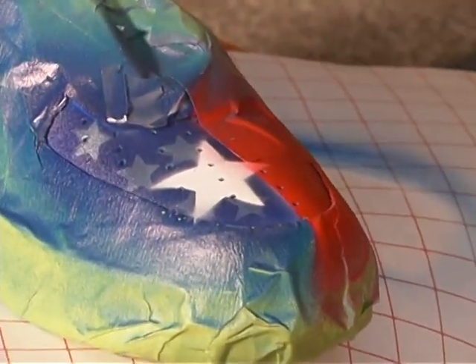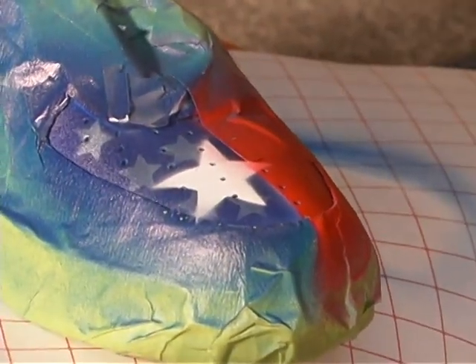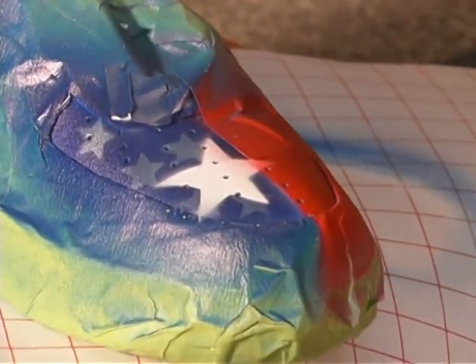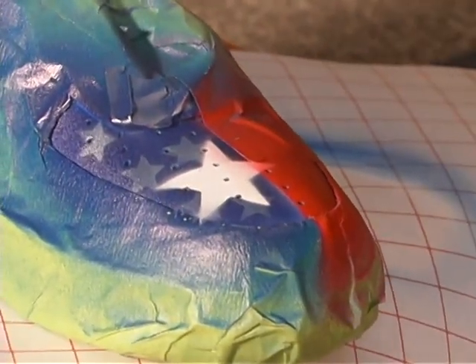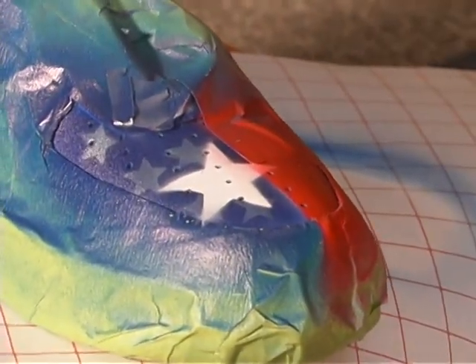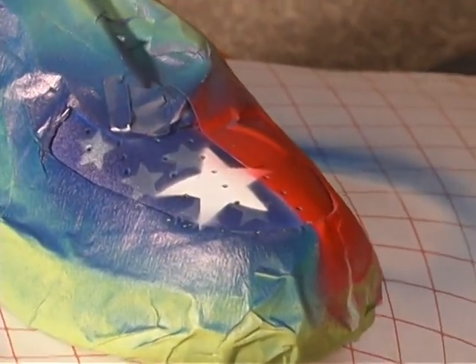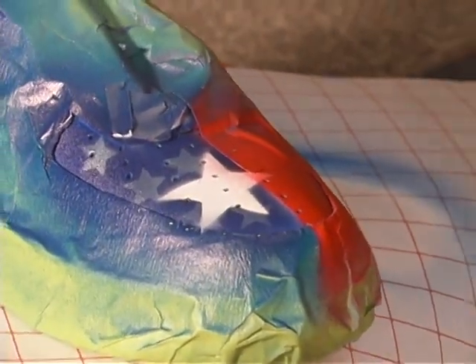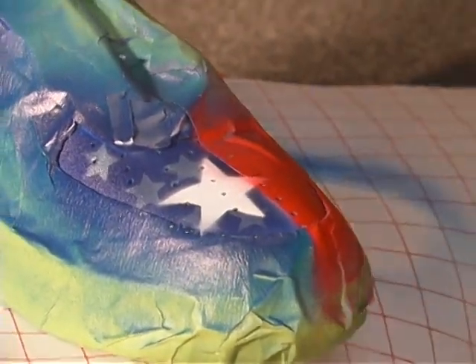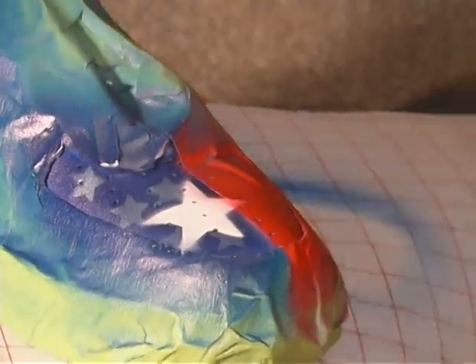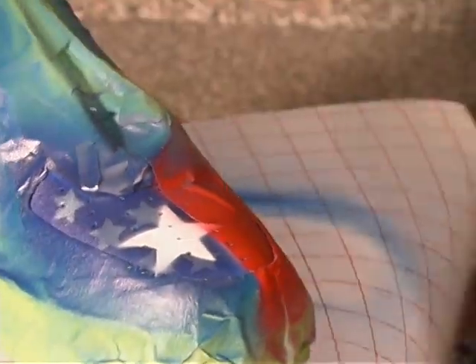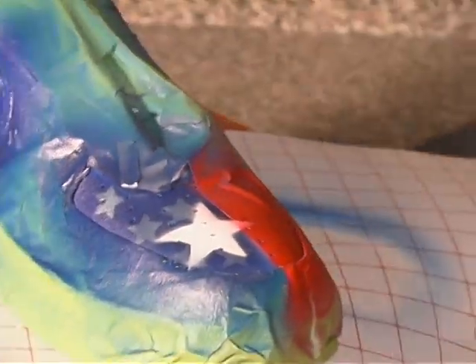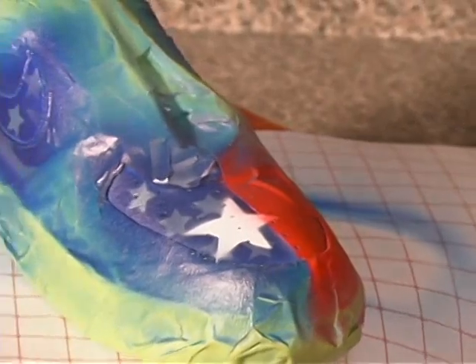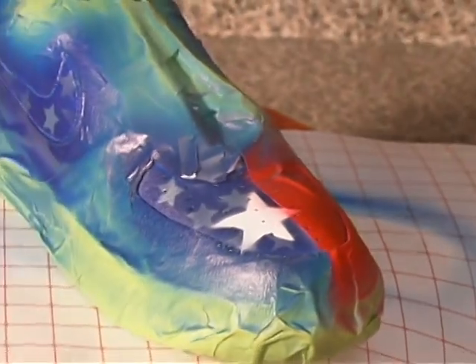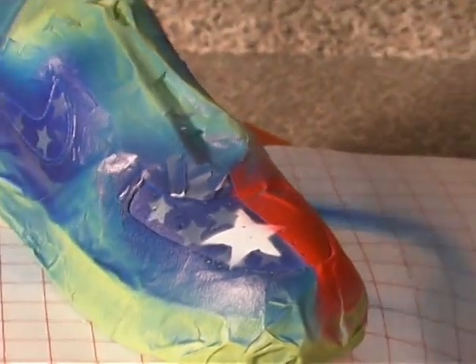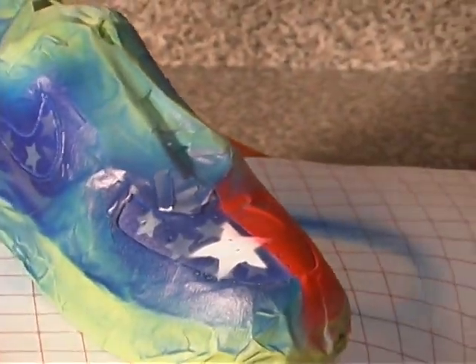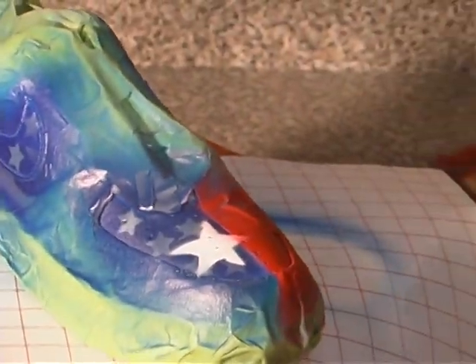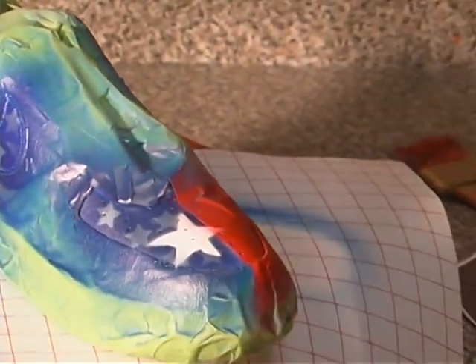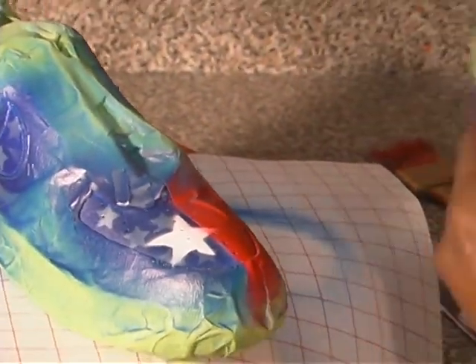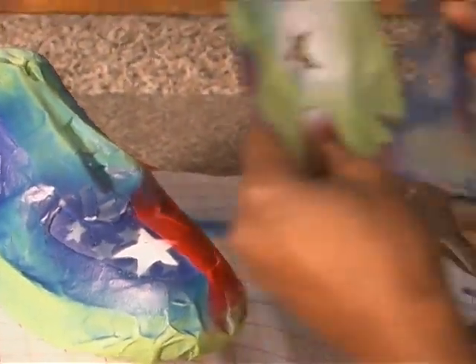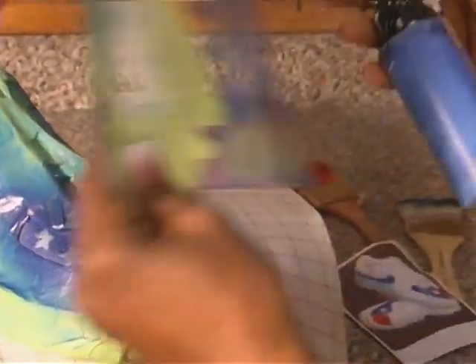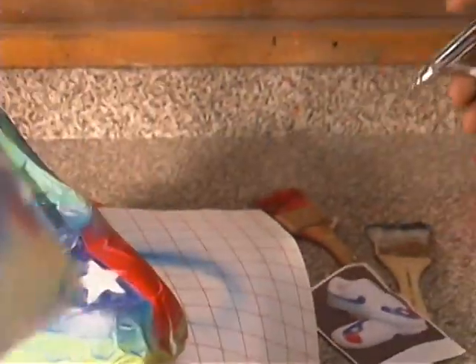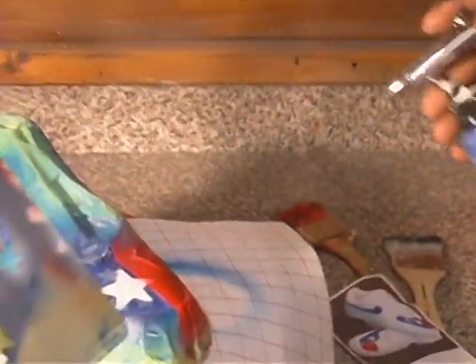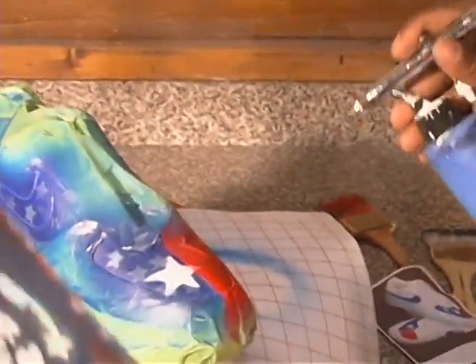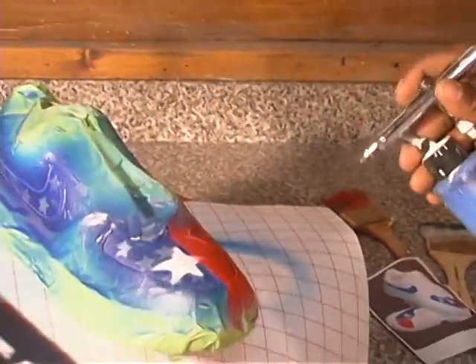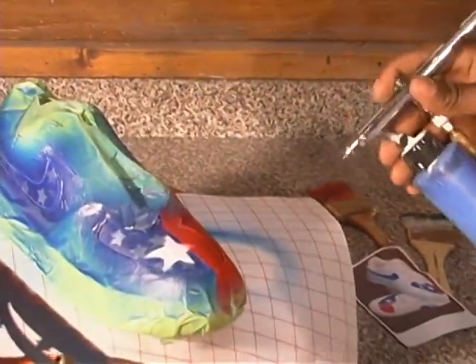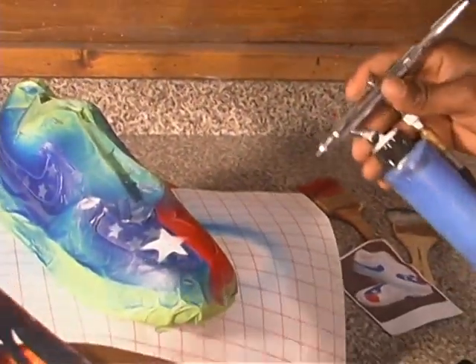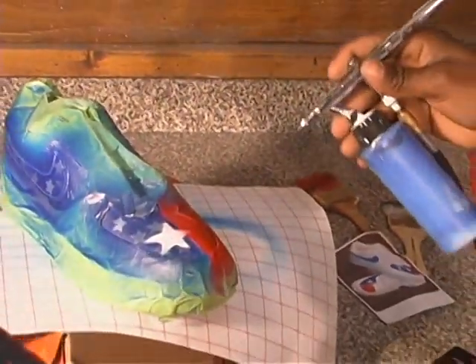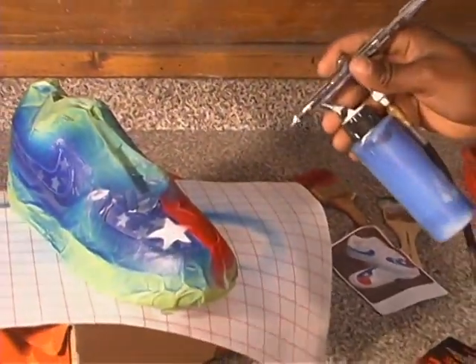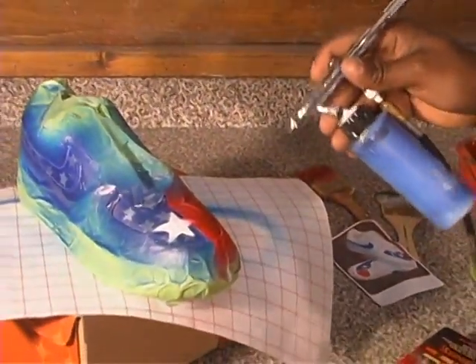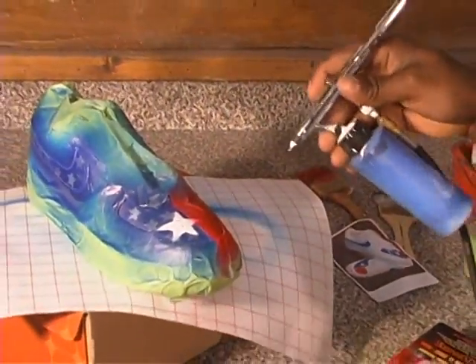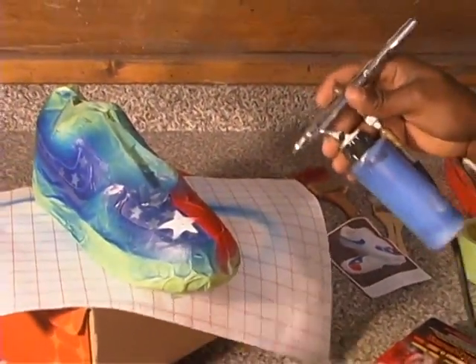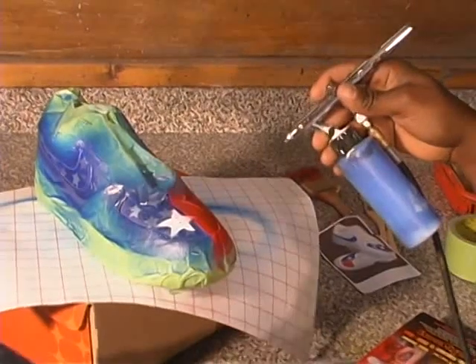It's a back and forth kind of thing. You want to make sure it's nice and perfect though — customers will appreciate that. Take your time.